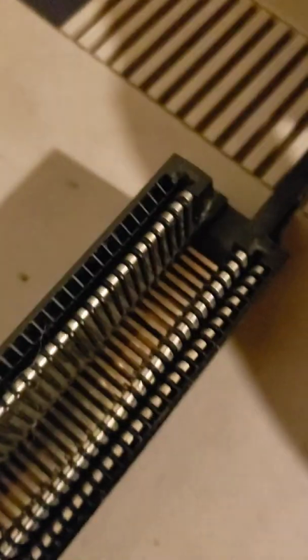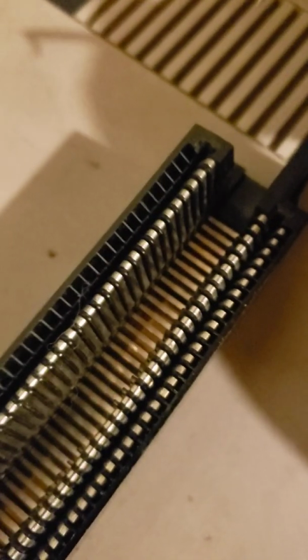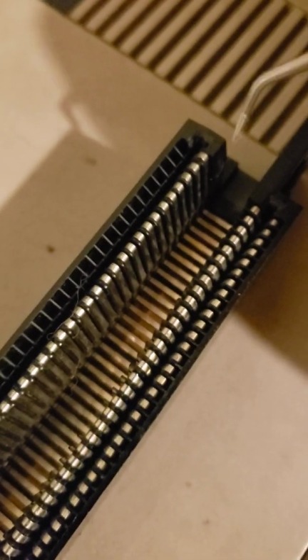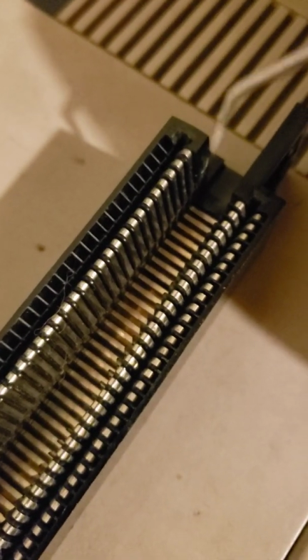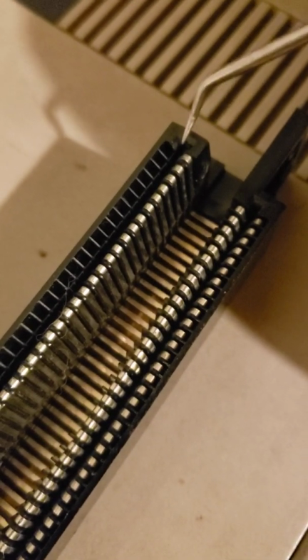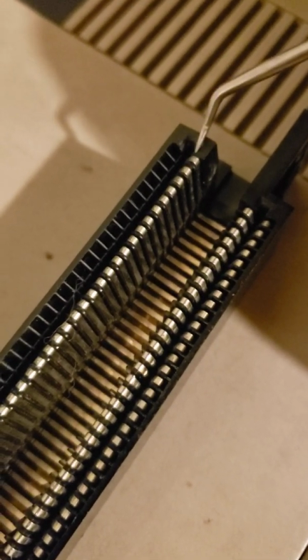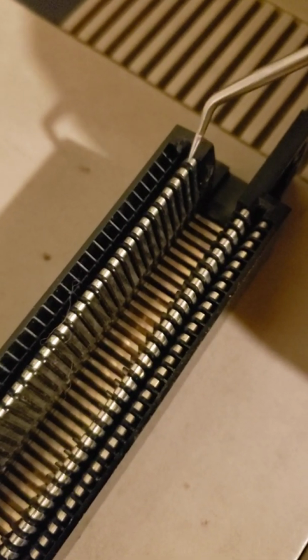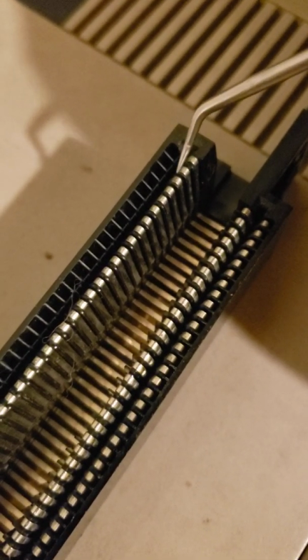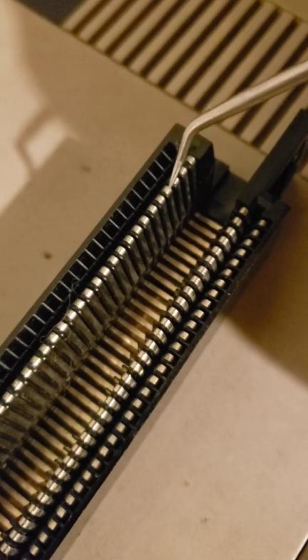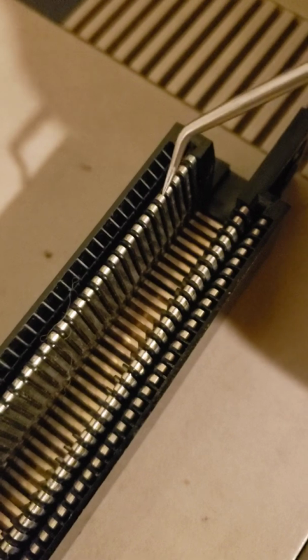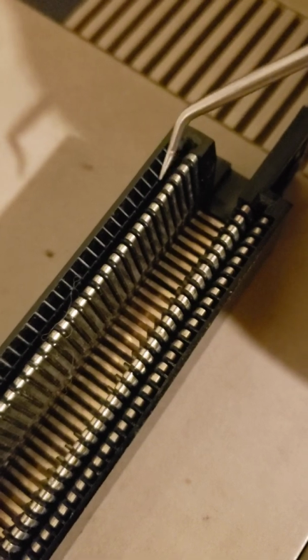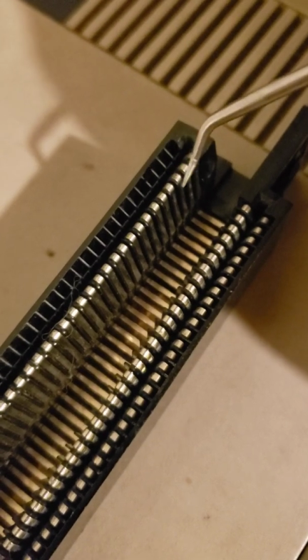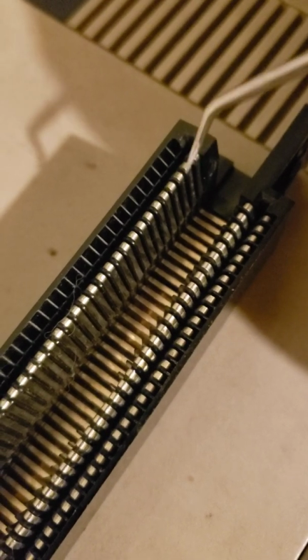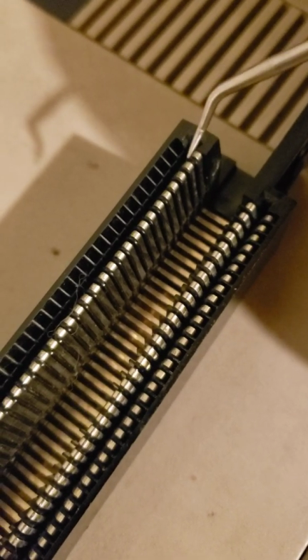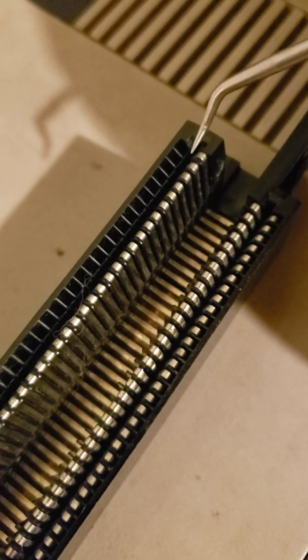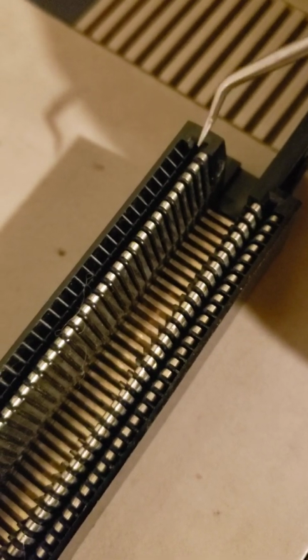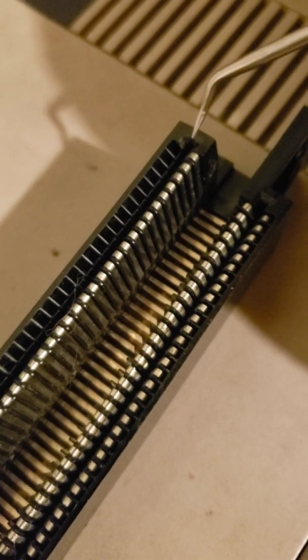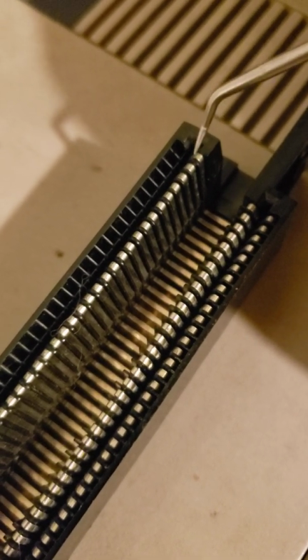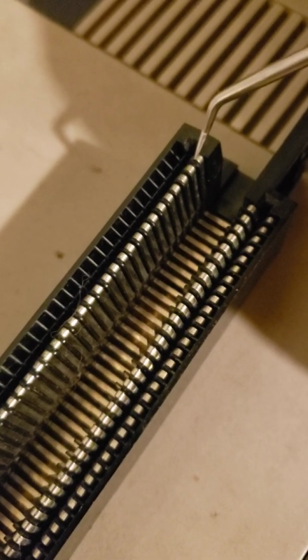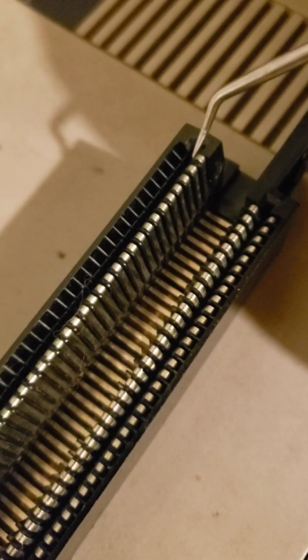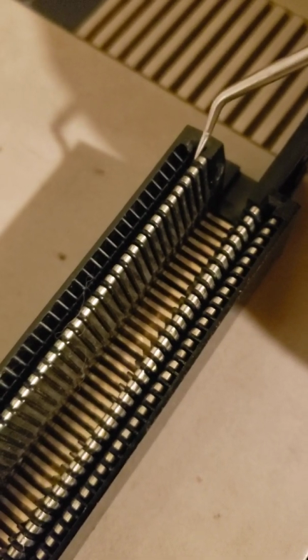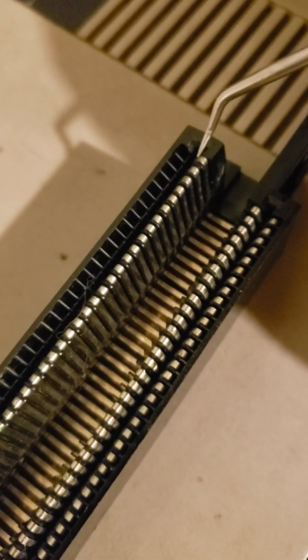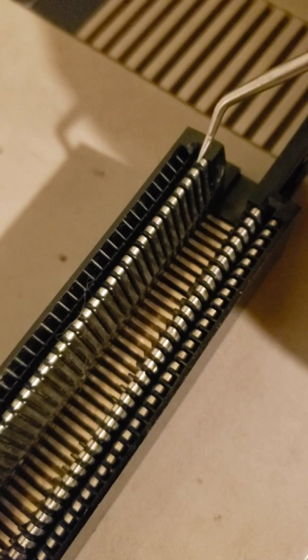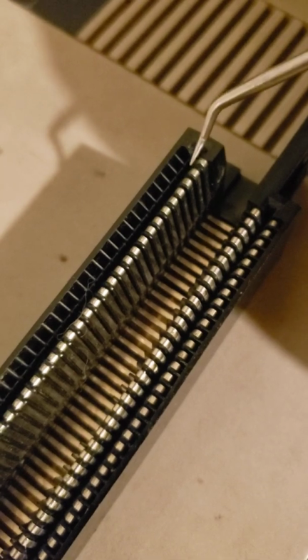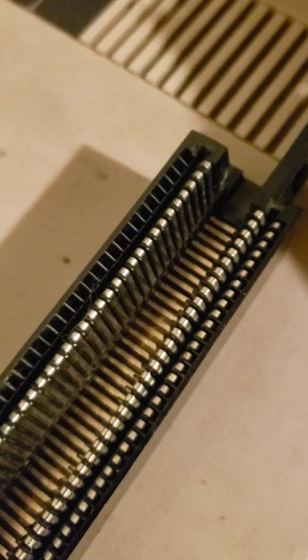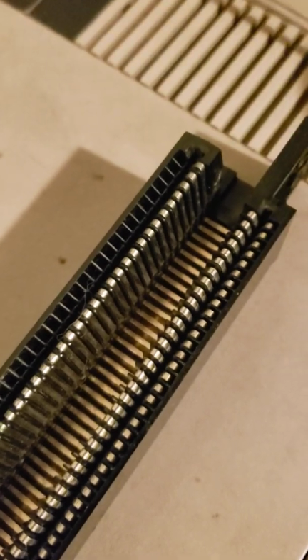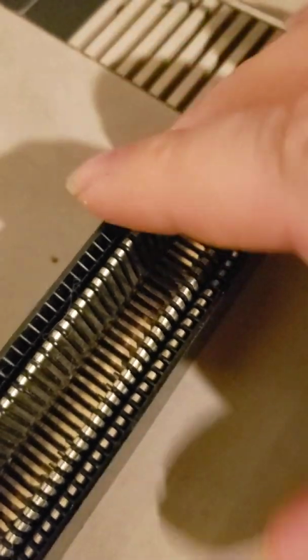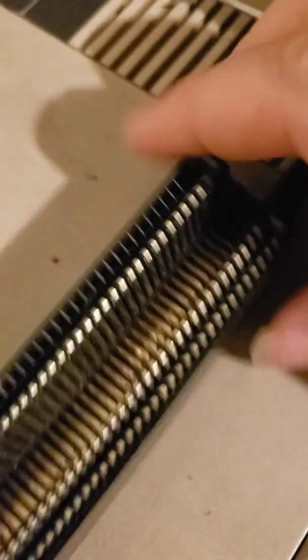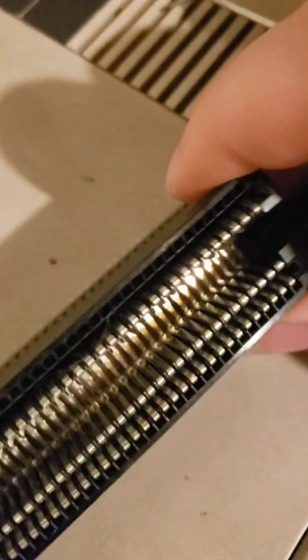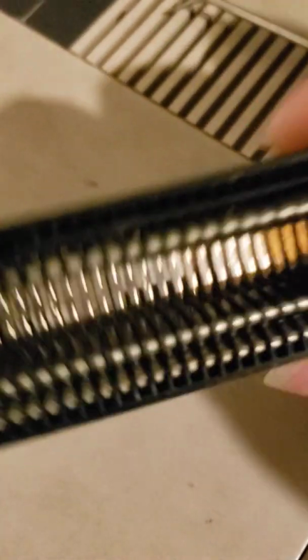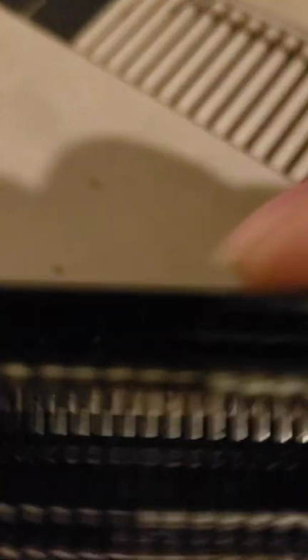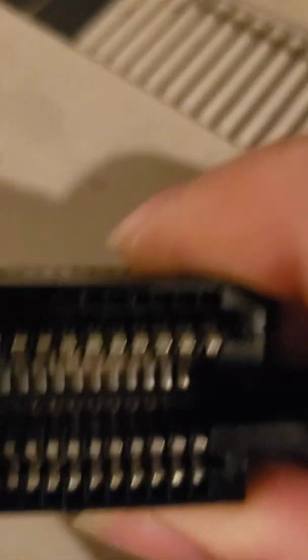Every time you push the game down, these lower pins bend further and further down. So you use this pick, get up under the pins, and pull them up higher than they originally go.